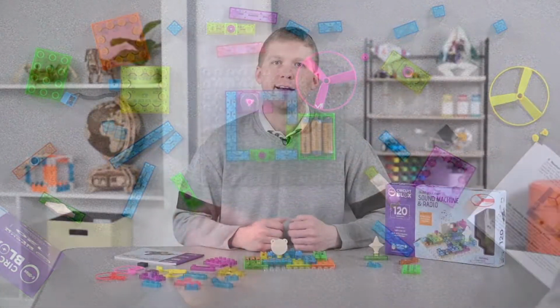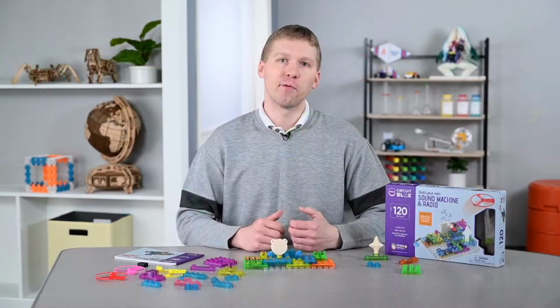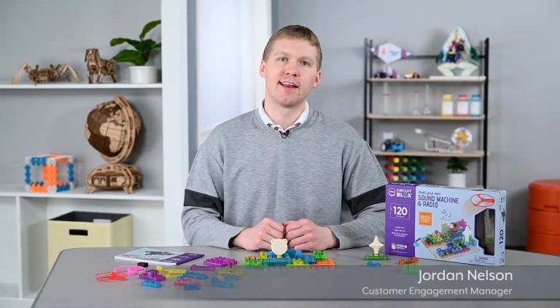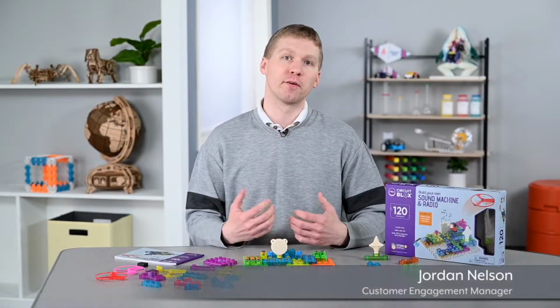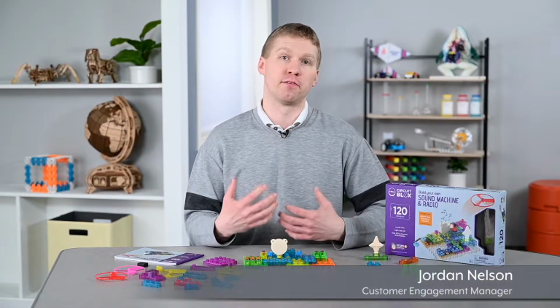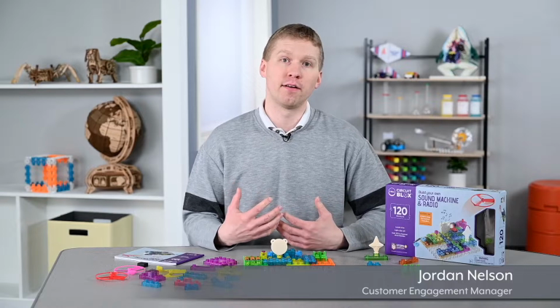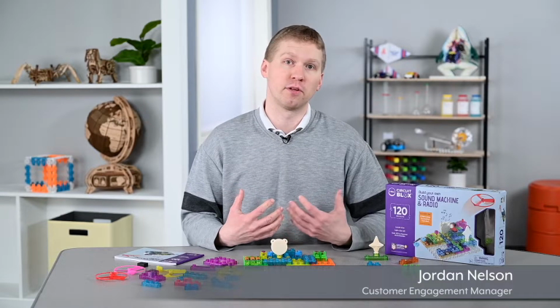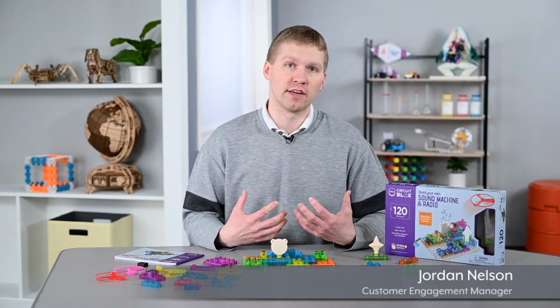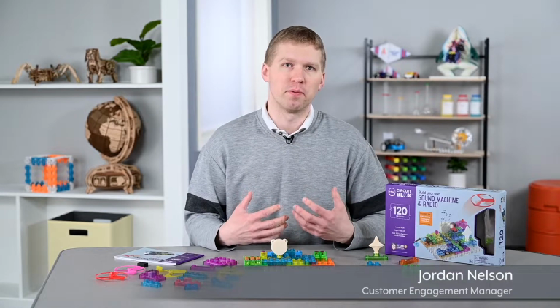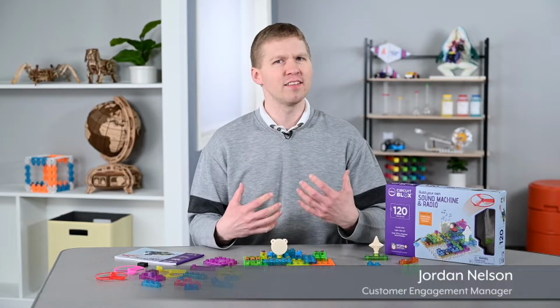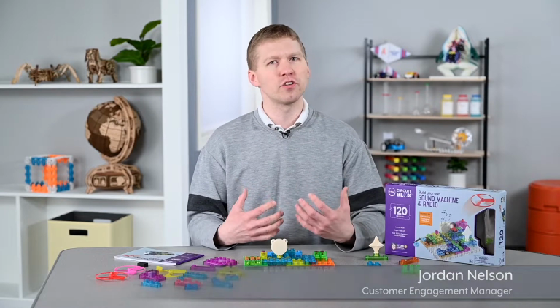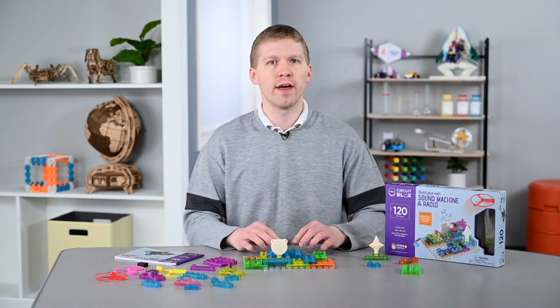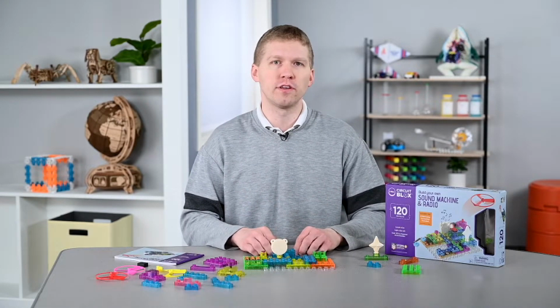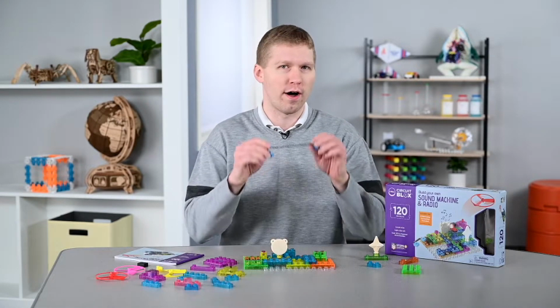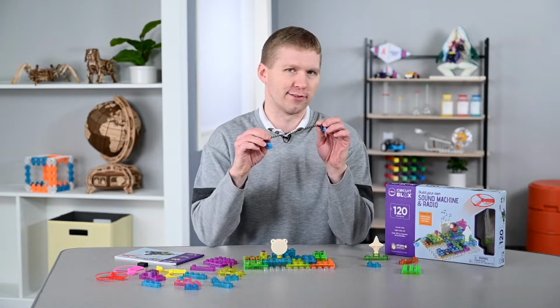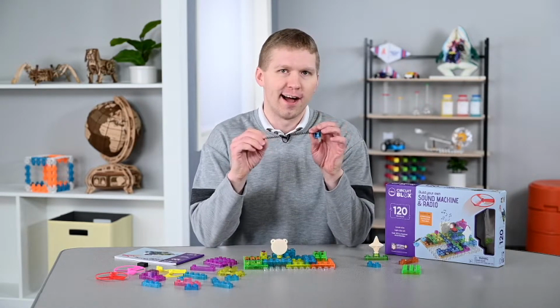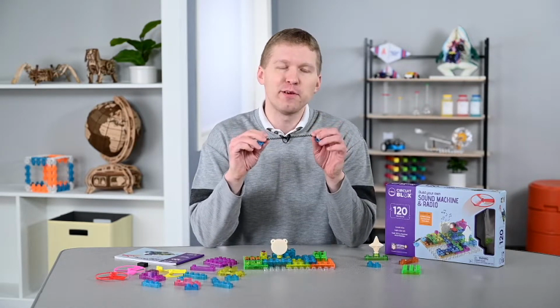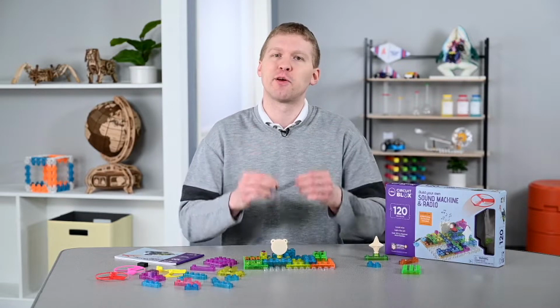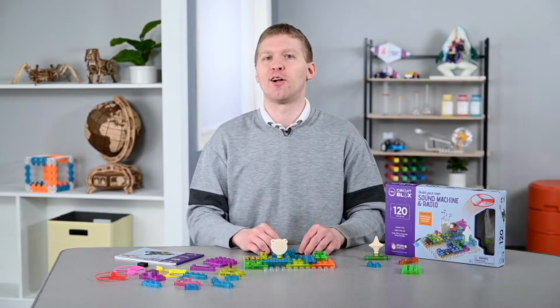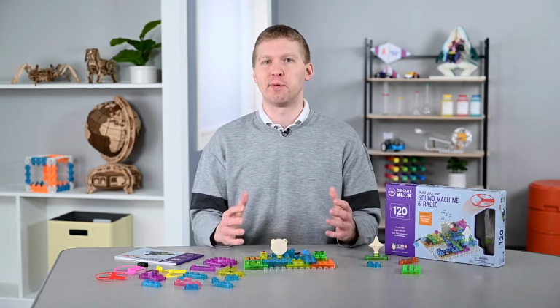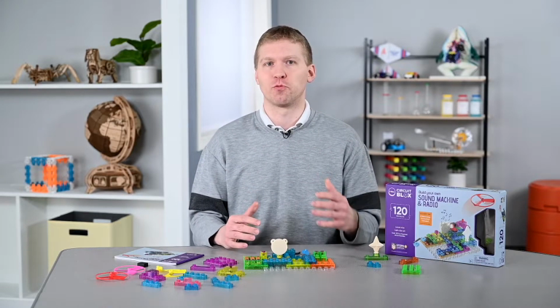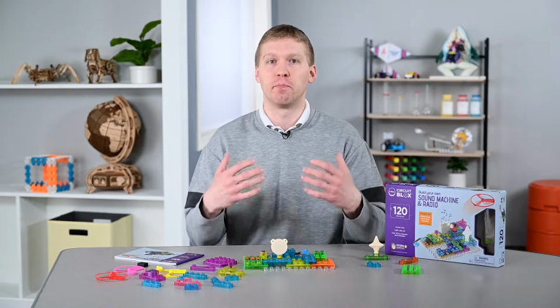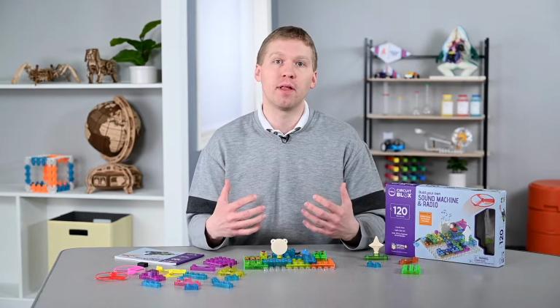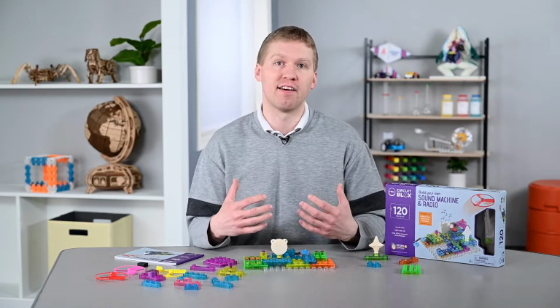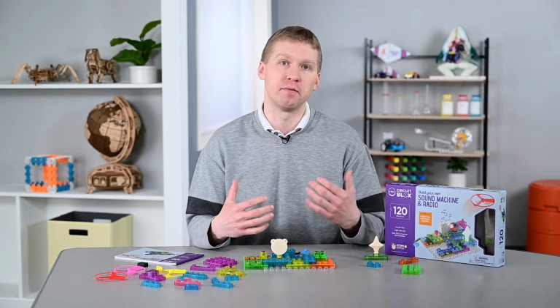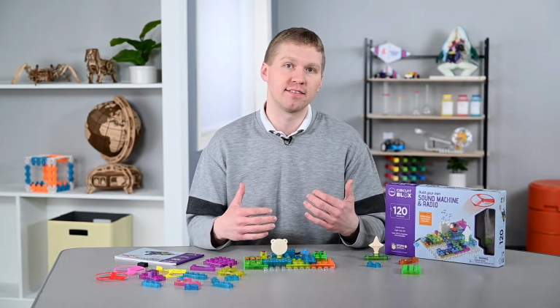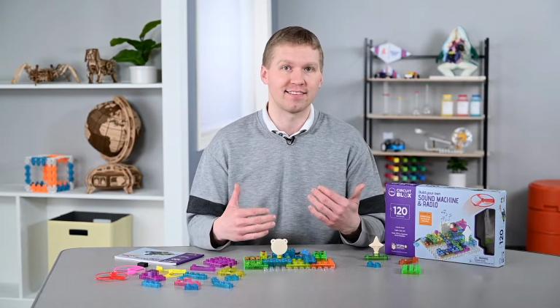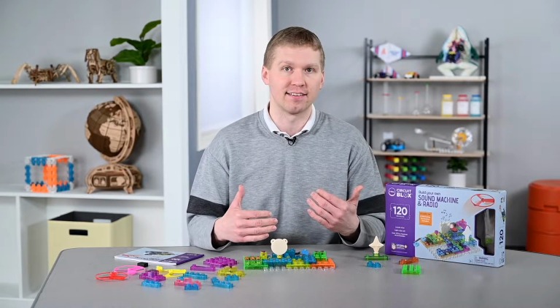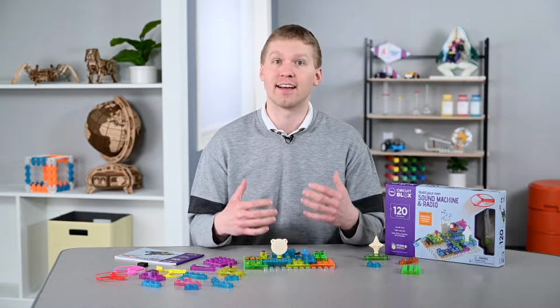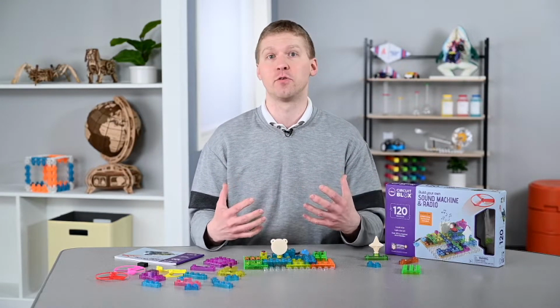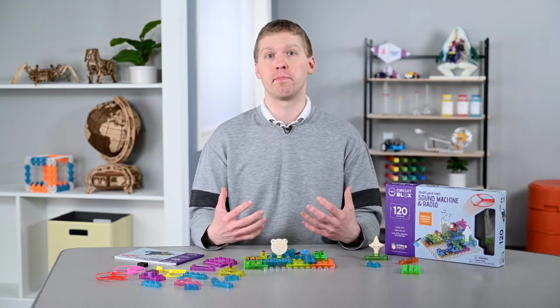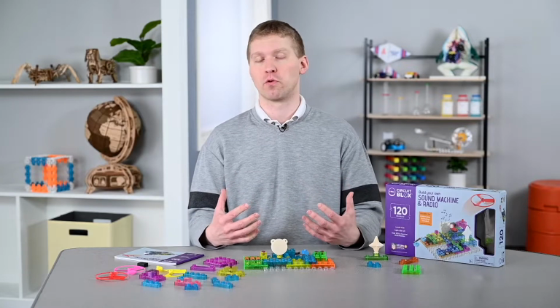Hey everyone! Today we're going to have some fun assembling circuits, but not in the traditional way using wires. I'm going to be using something called e-blocks, which are building blocks that have built-in pins and sockets and connect to a battery power source.